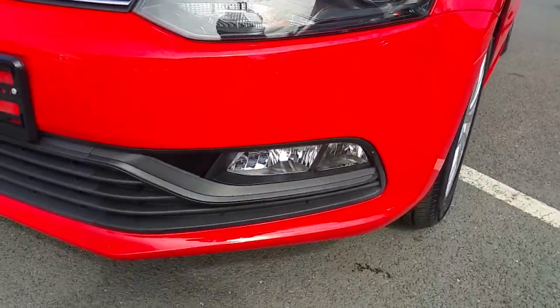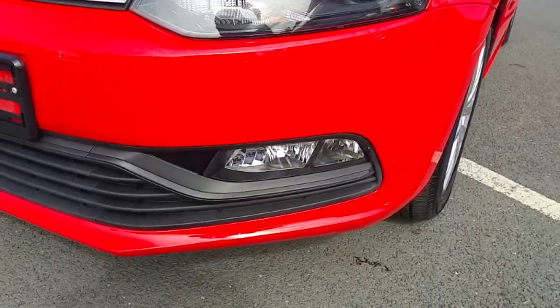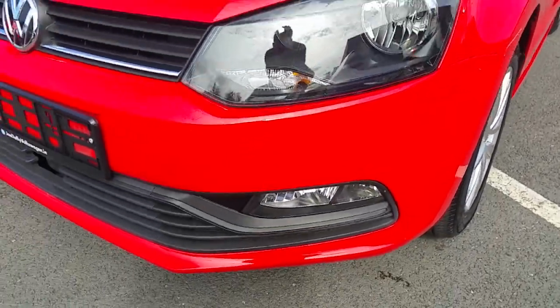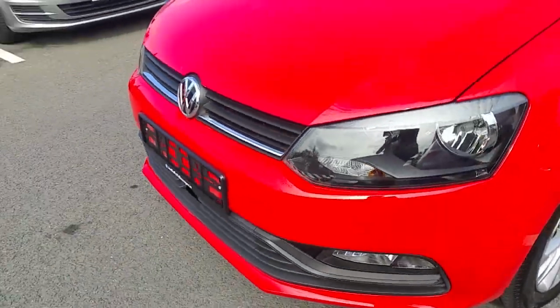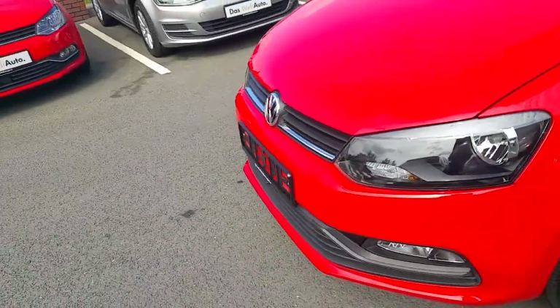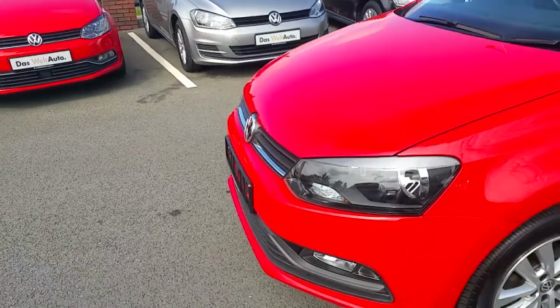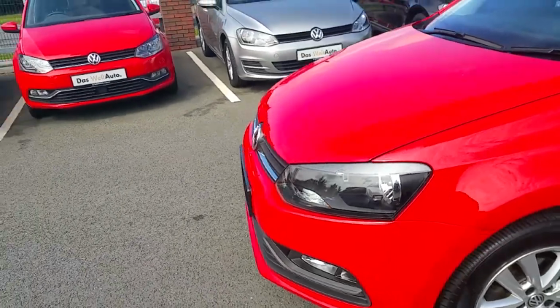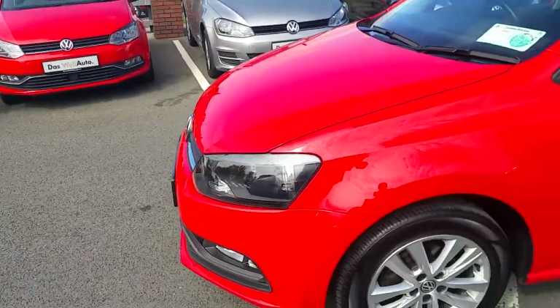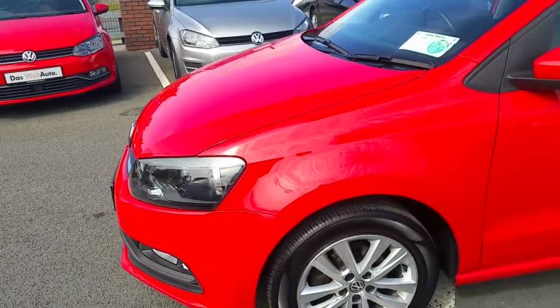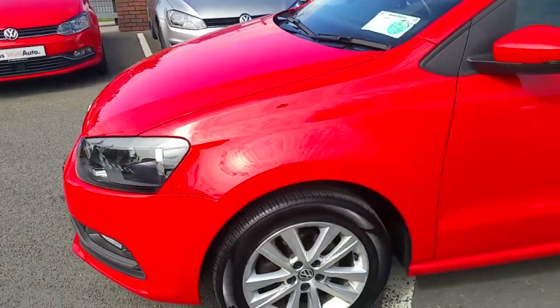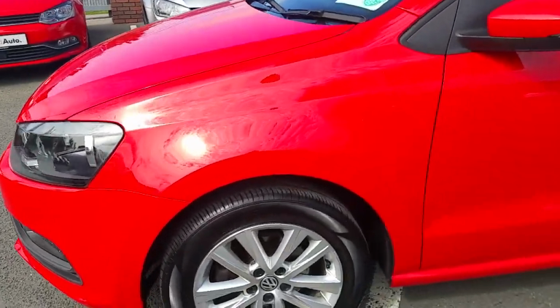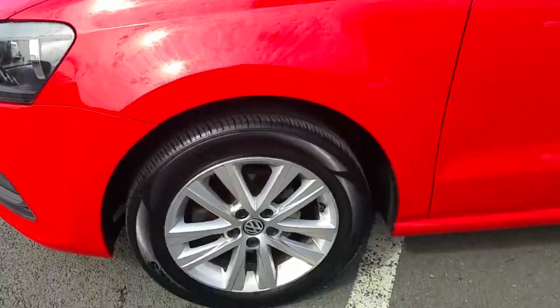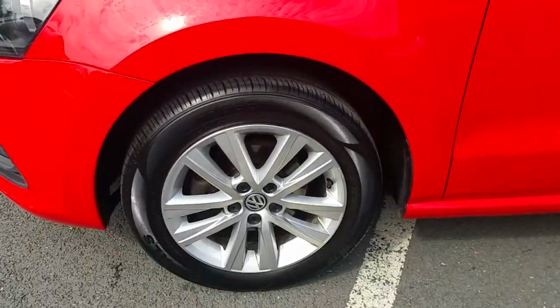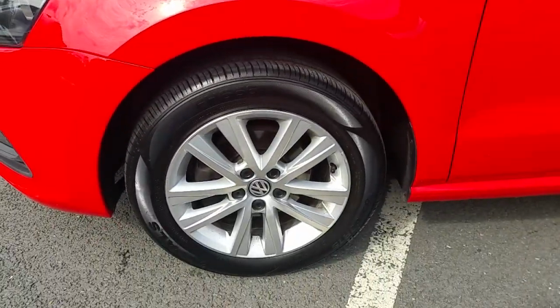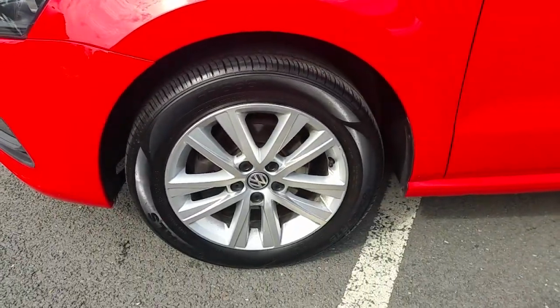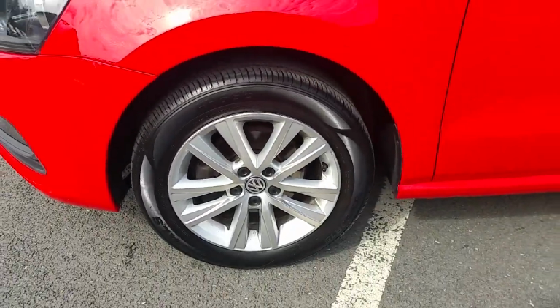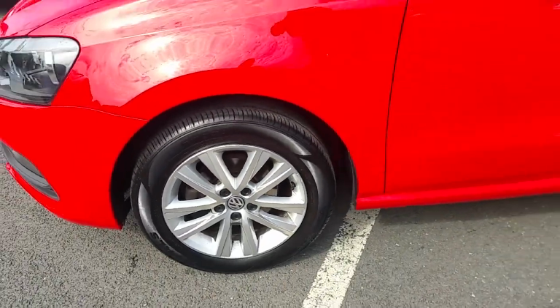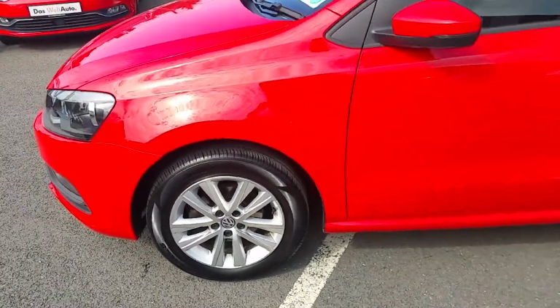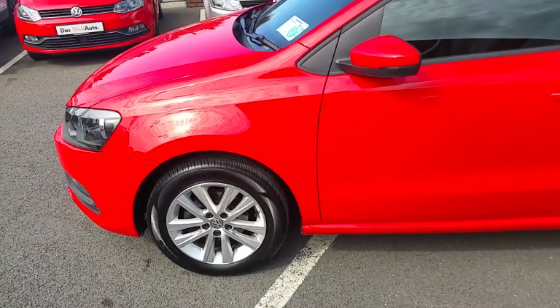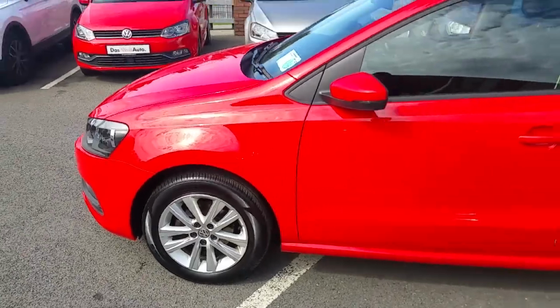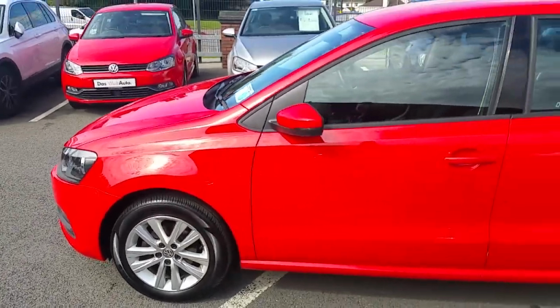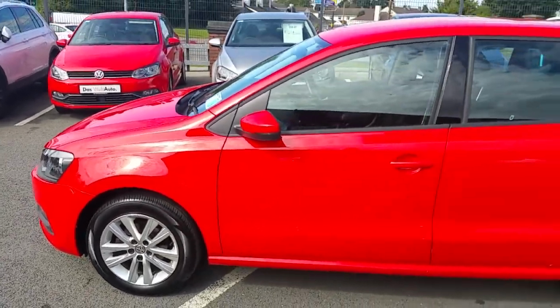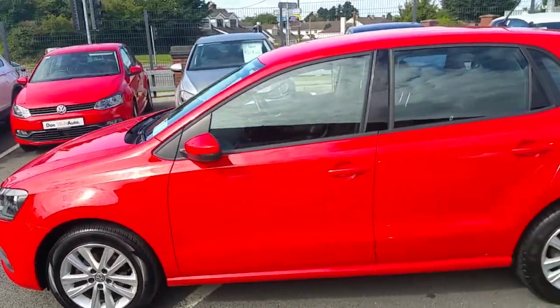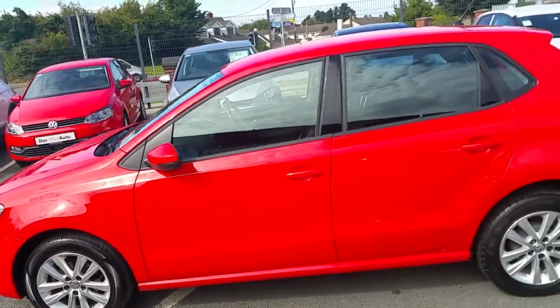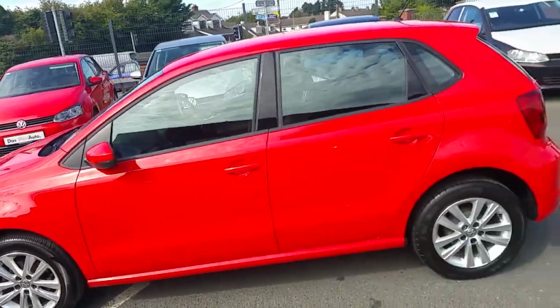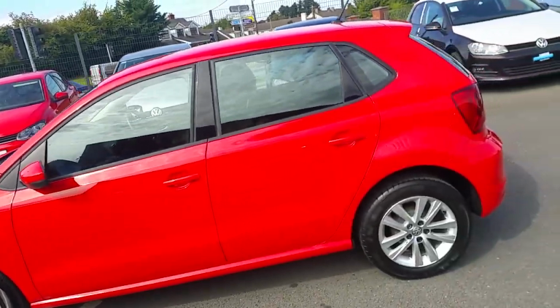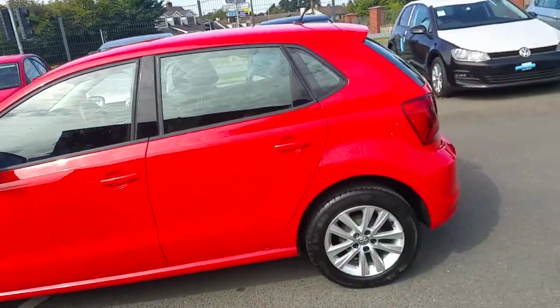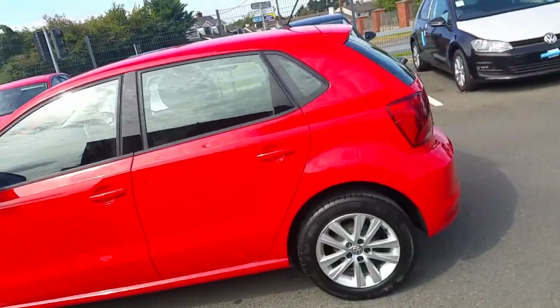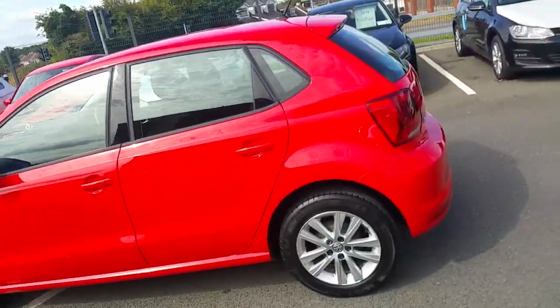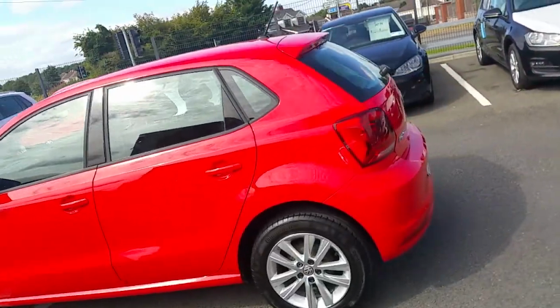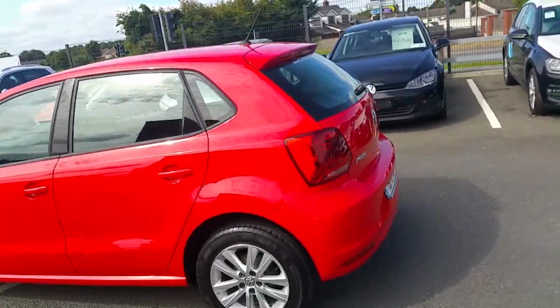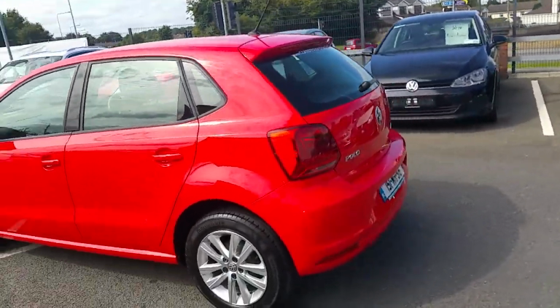Your front fog lights, 15 inch alloy wheels, finishing in flat red paint.